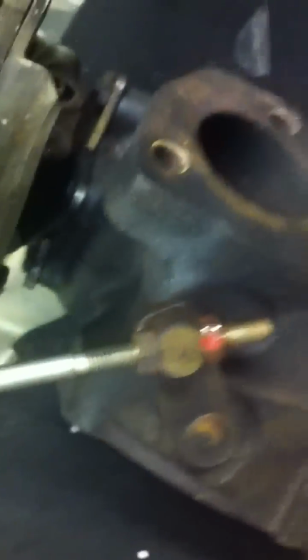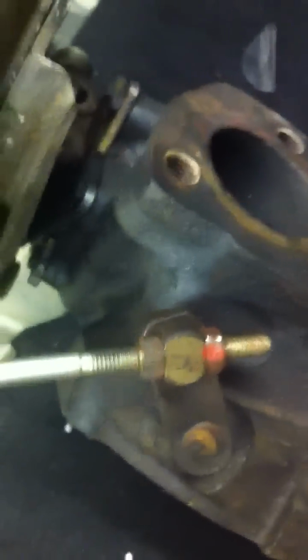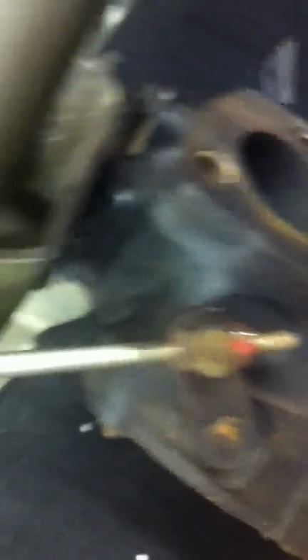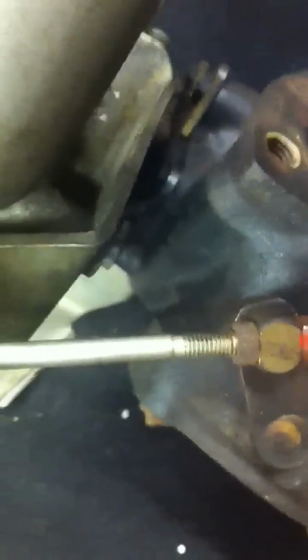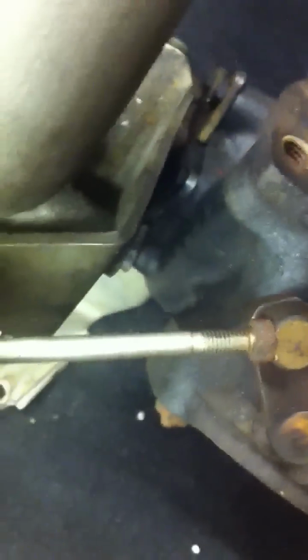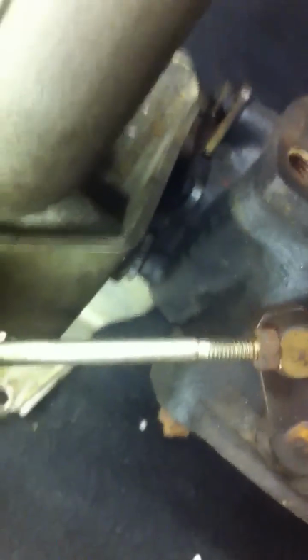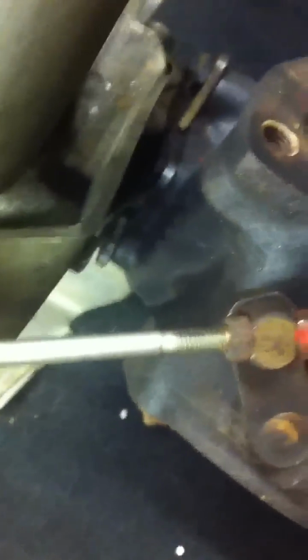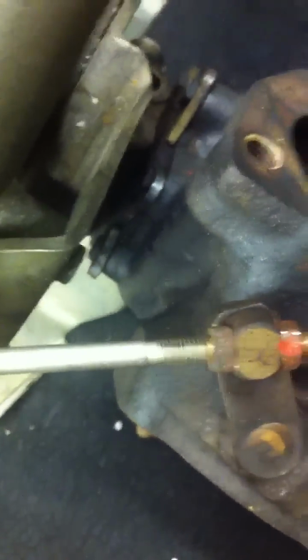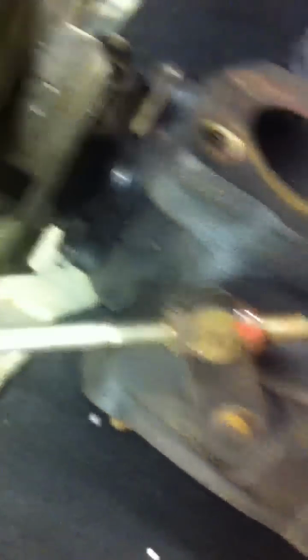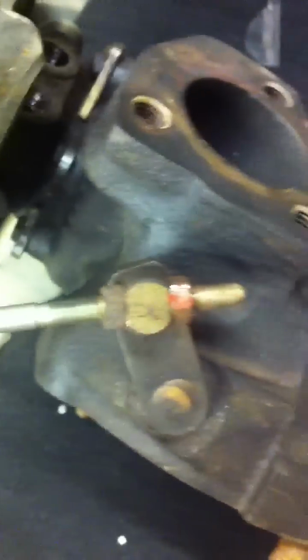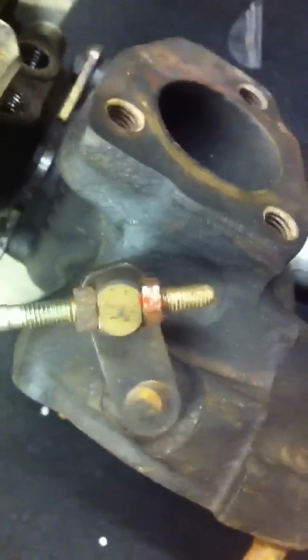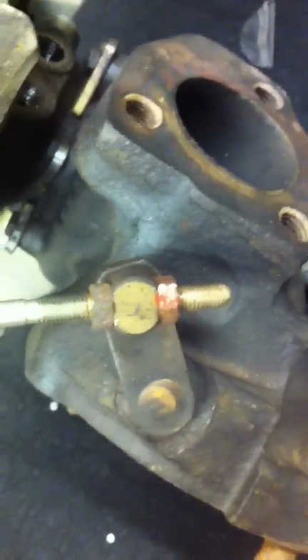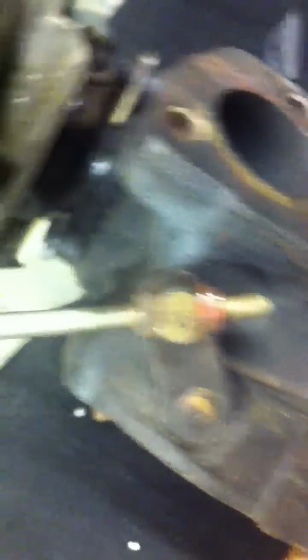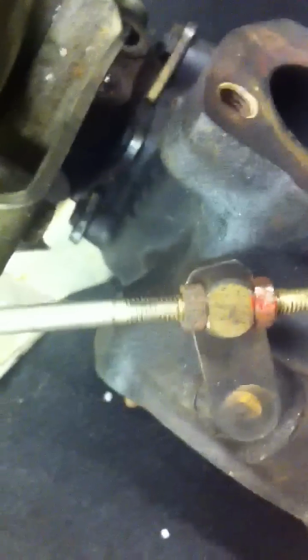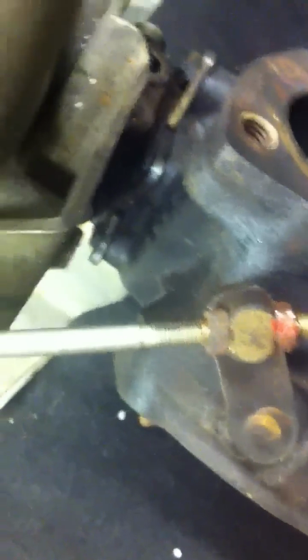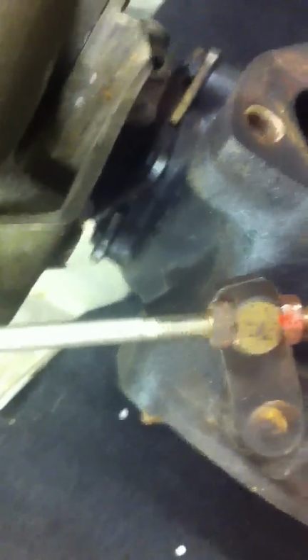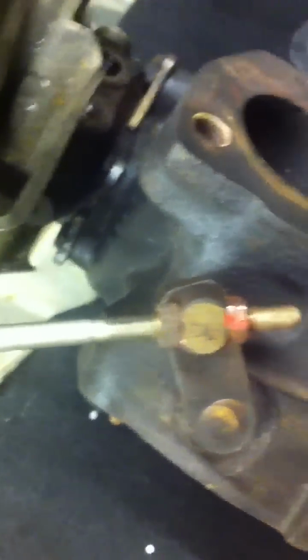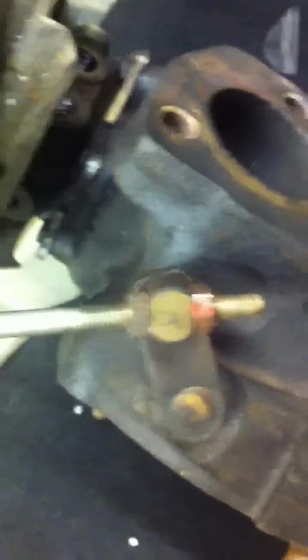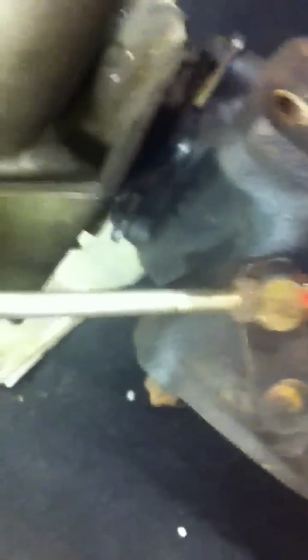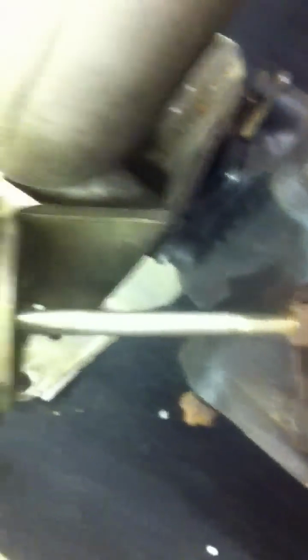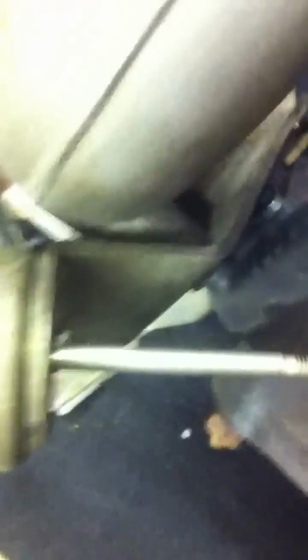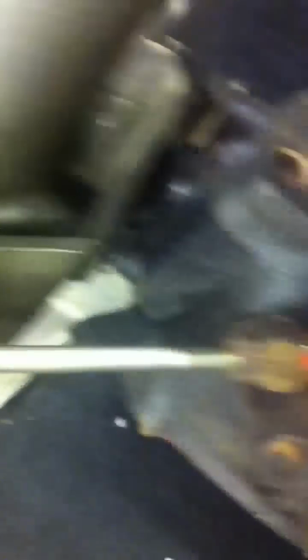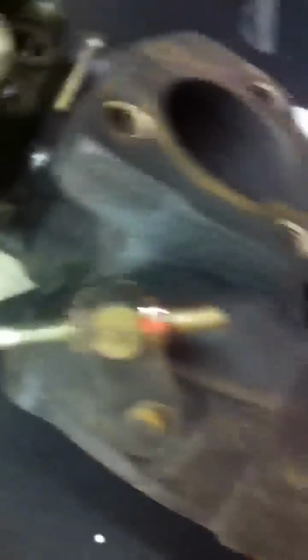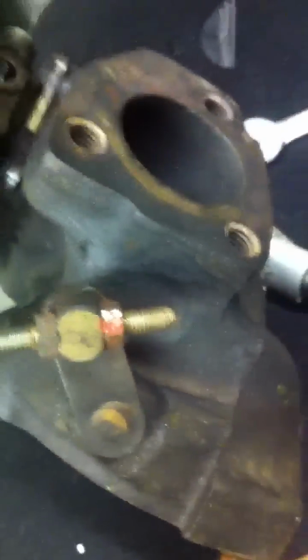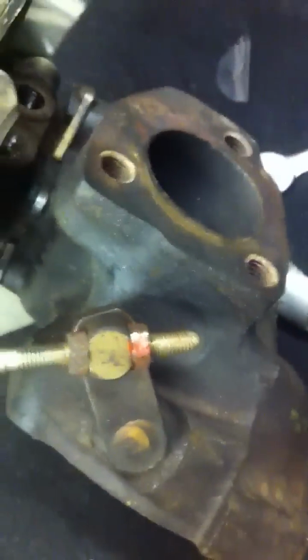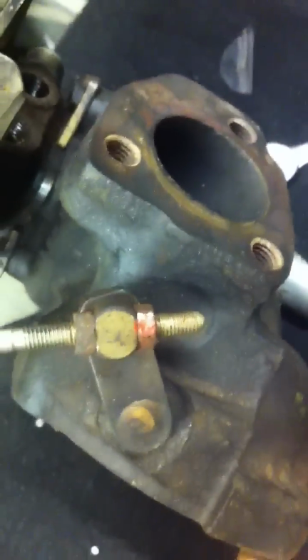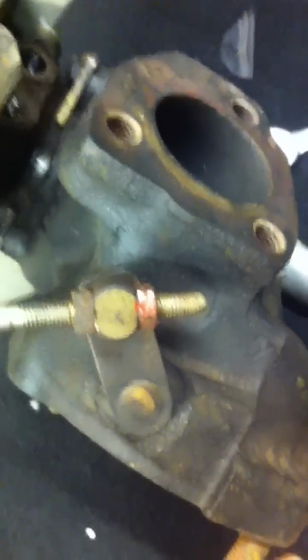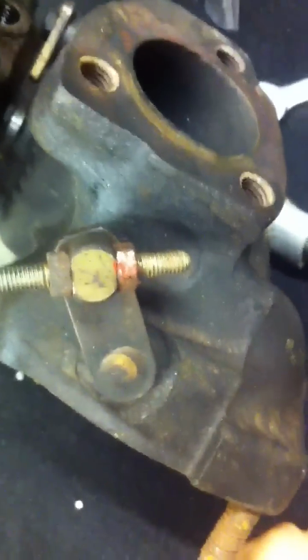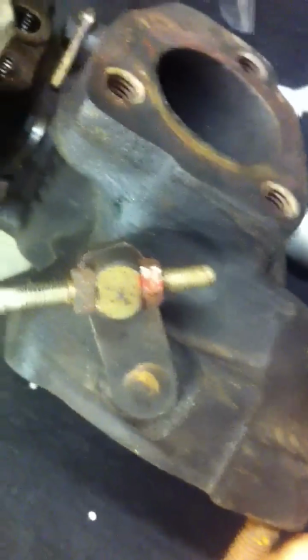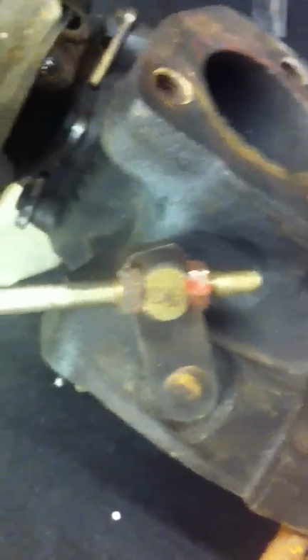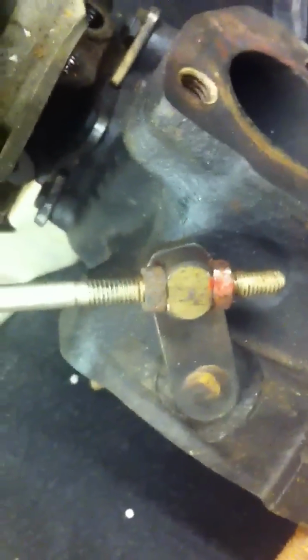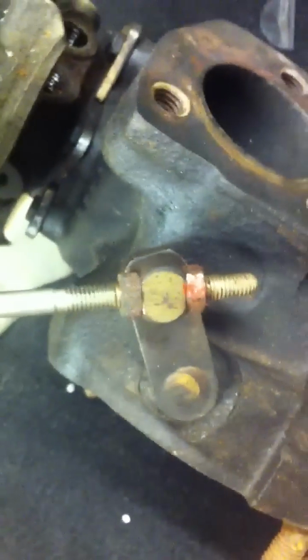Once you've done that, you've got a nice set three-turn preload on your actuator, which is pretty much exactly what you need to be doing.